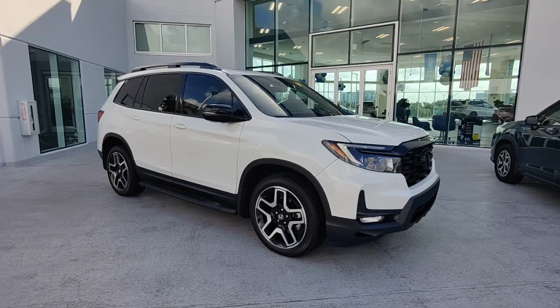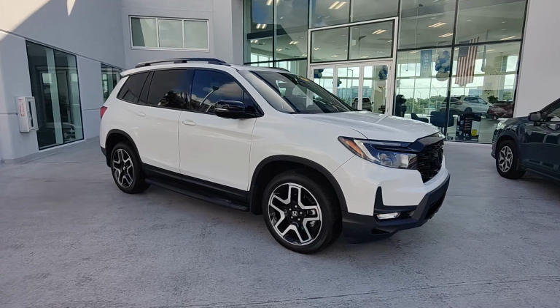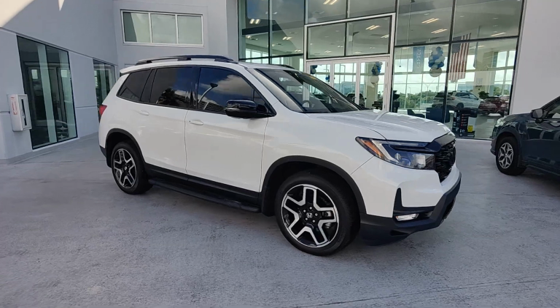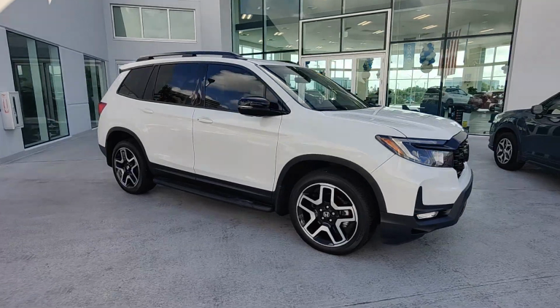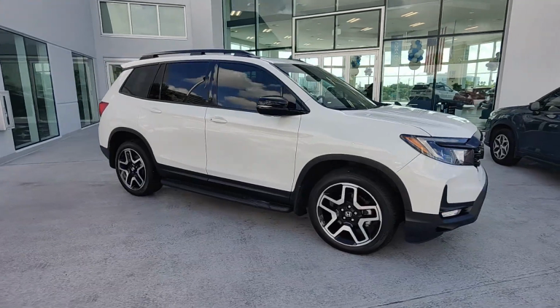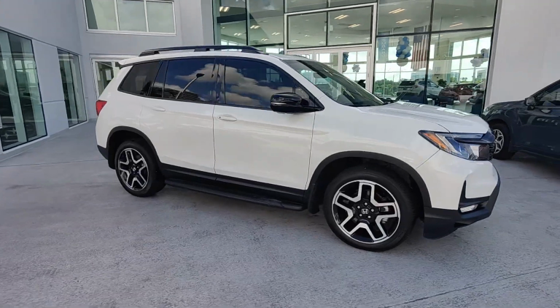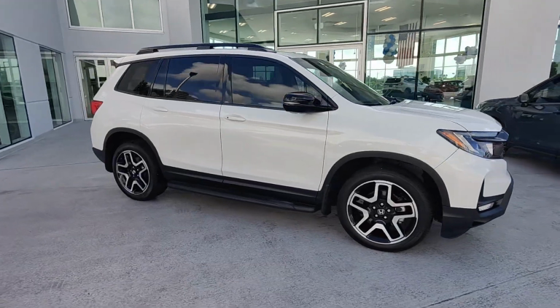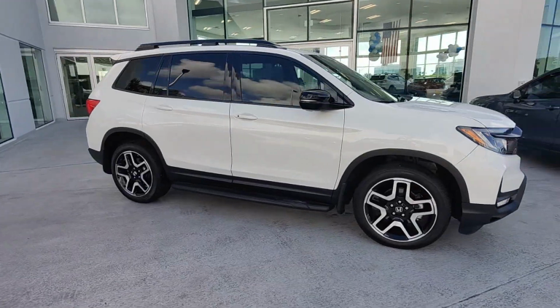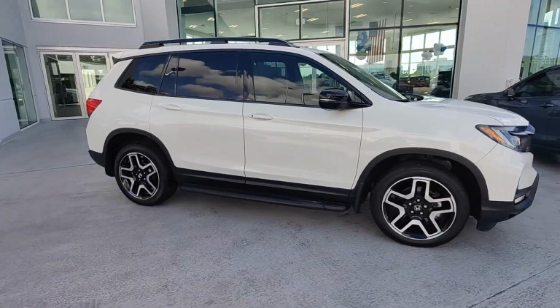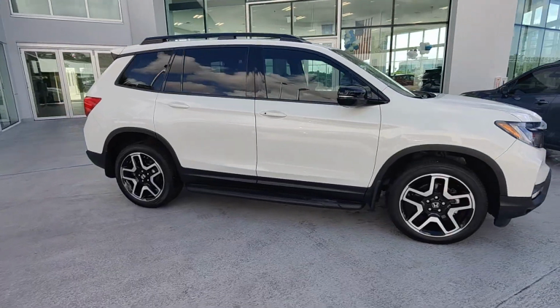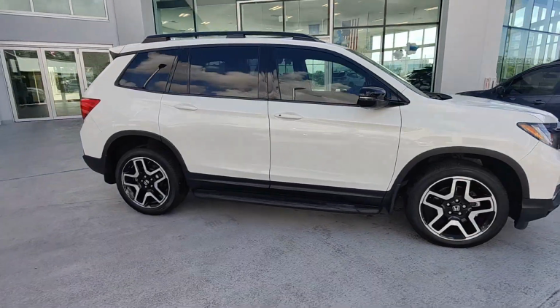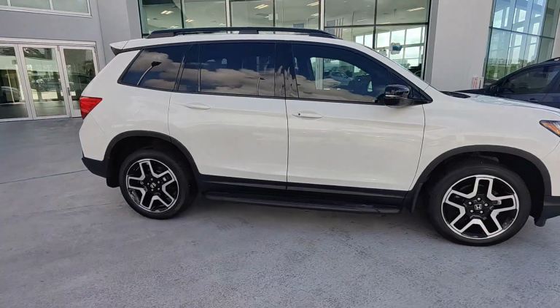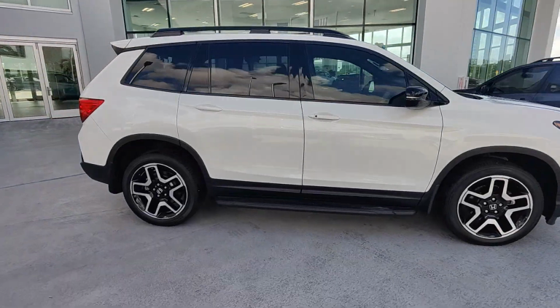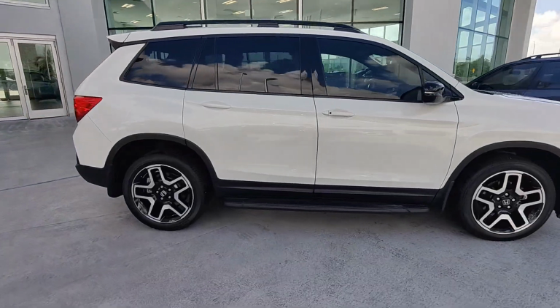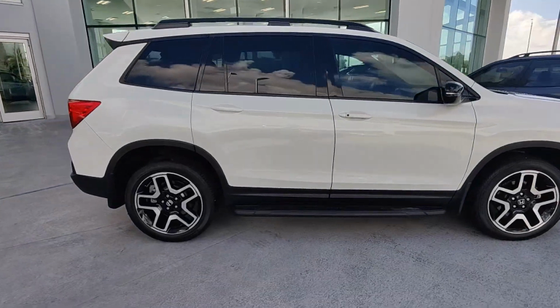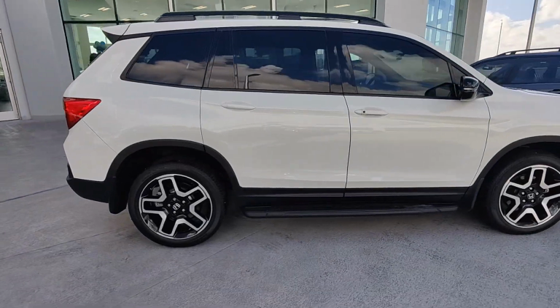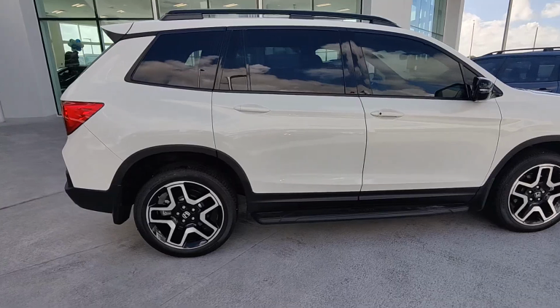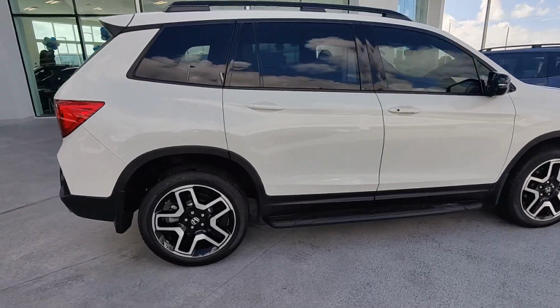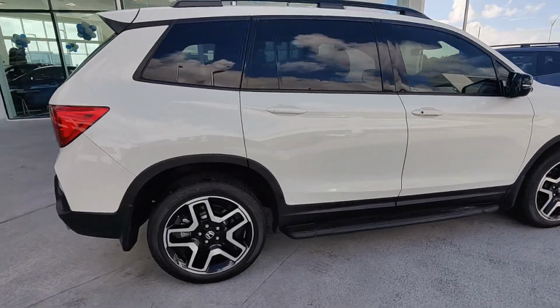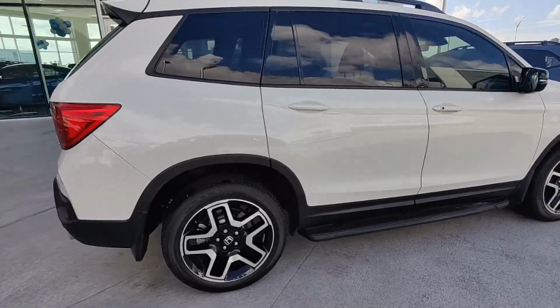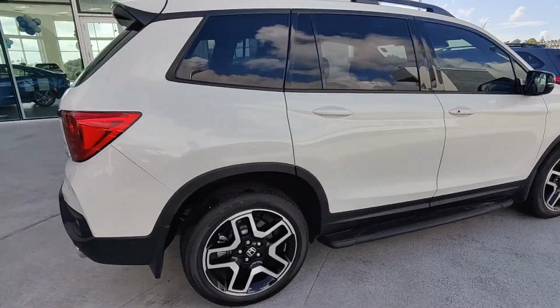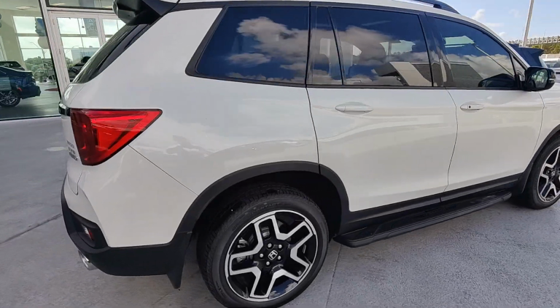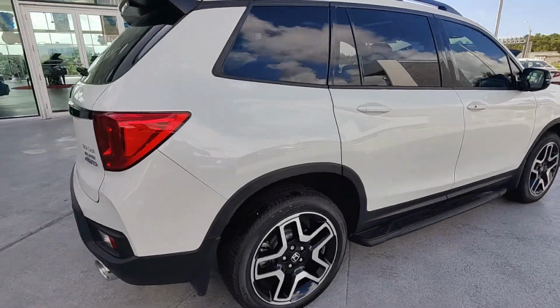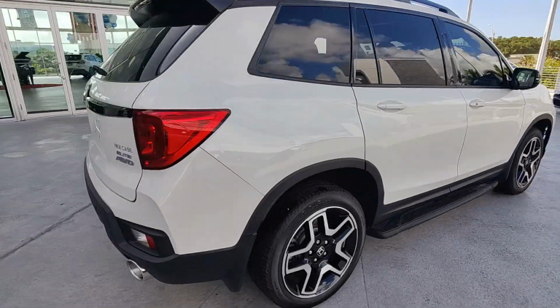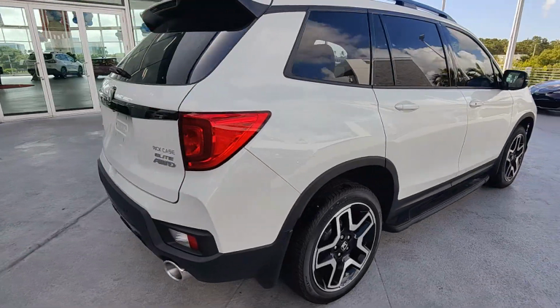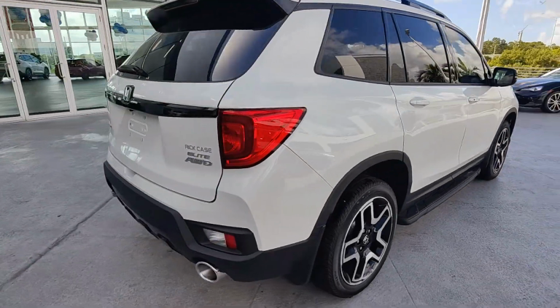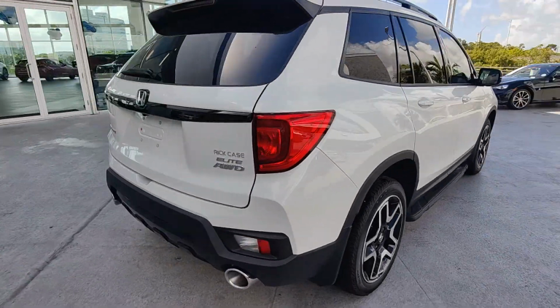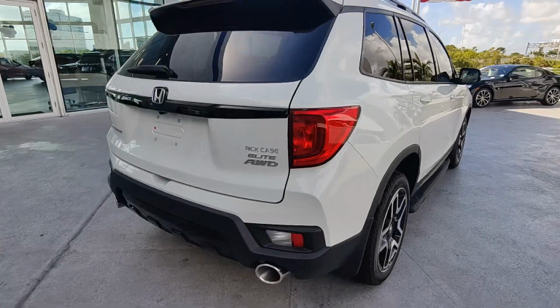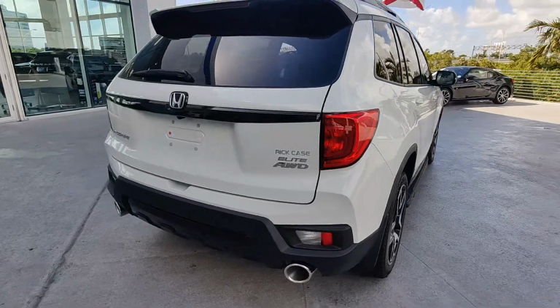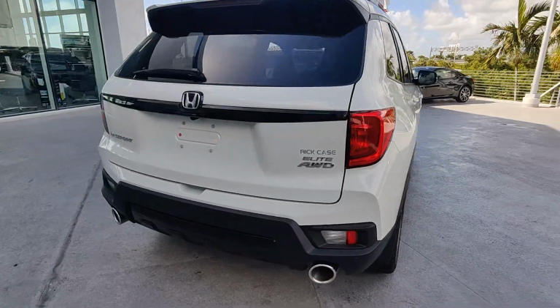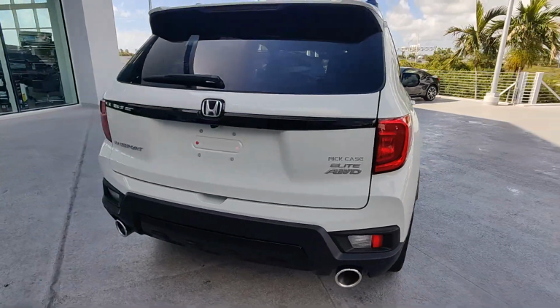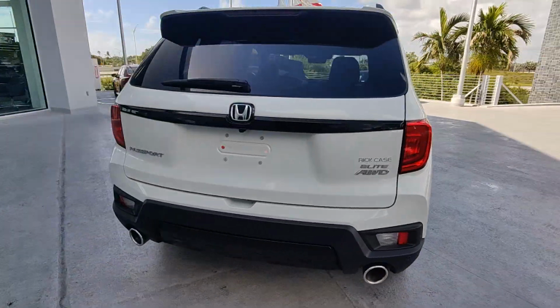Can you see yourself in the 2022 Honda Passport? With less than 15,000 miles on the odometer, this vehicle provides excellent value.